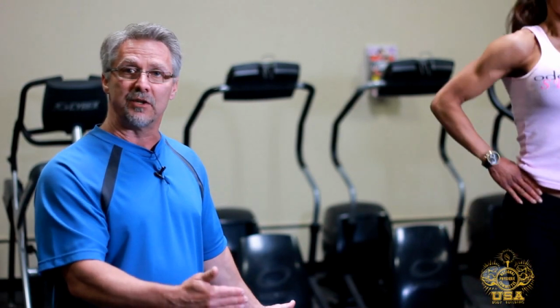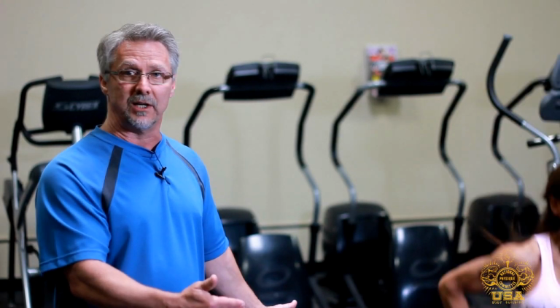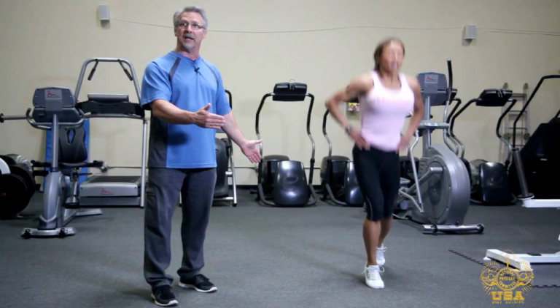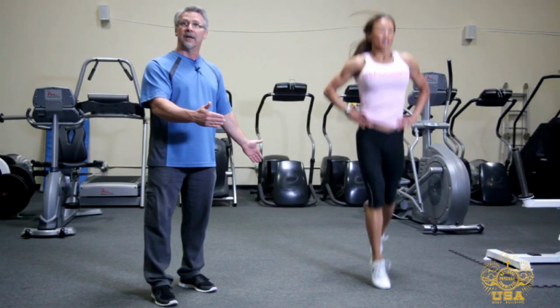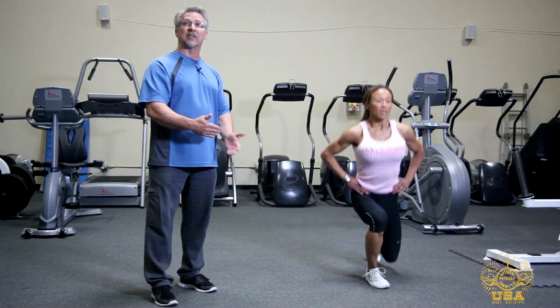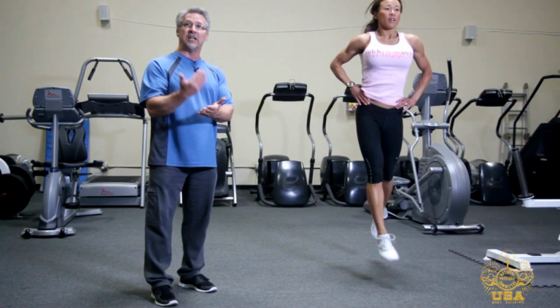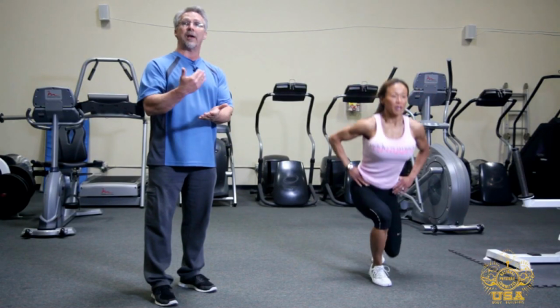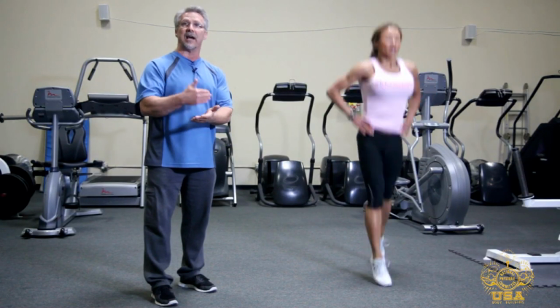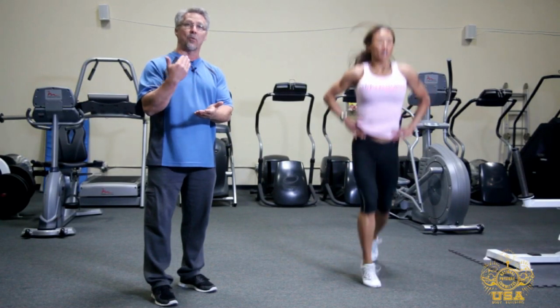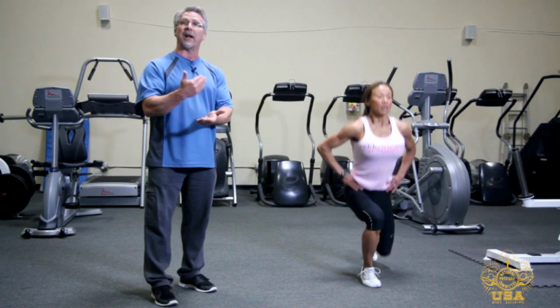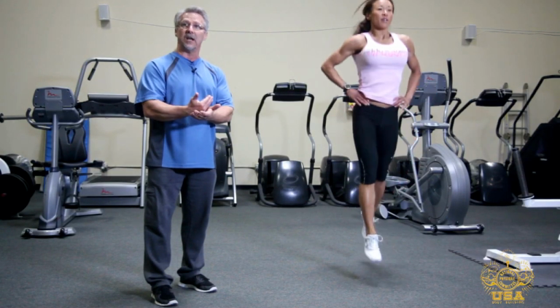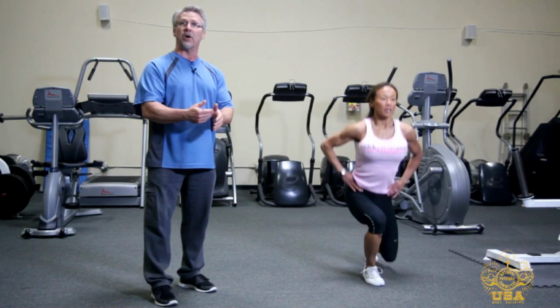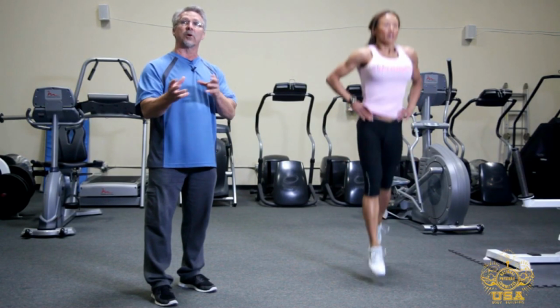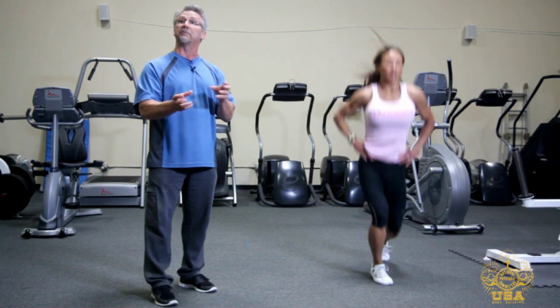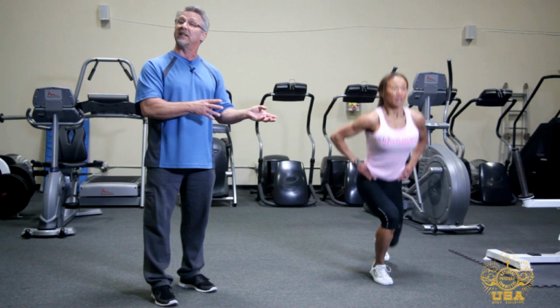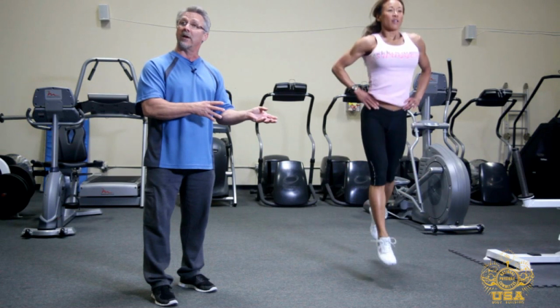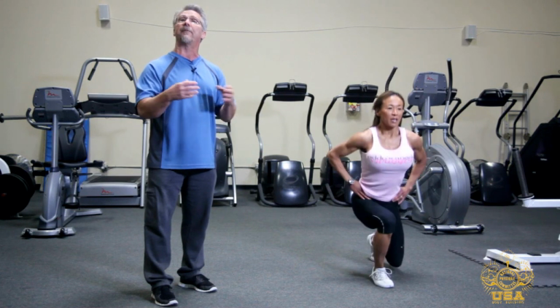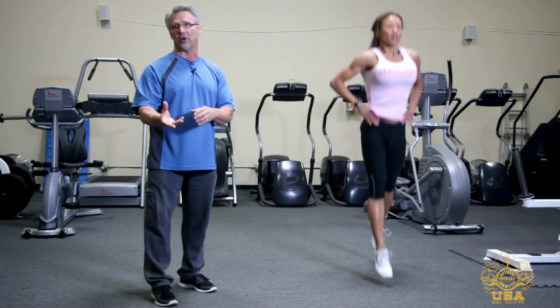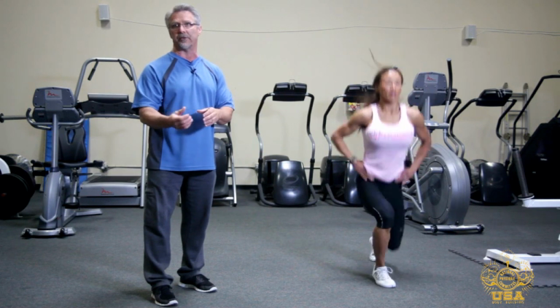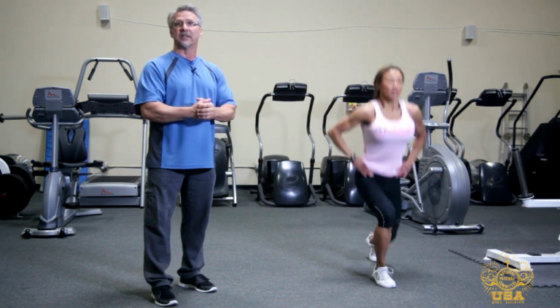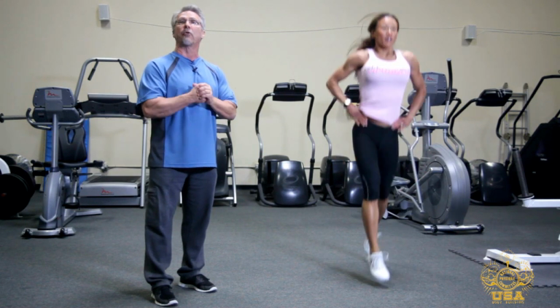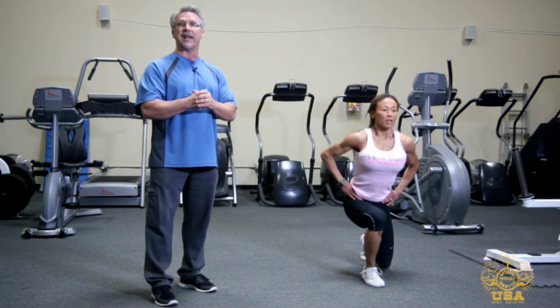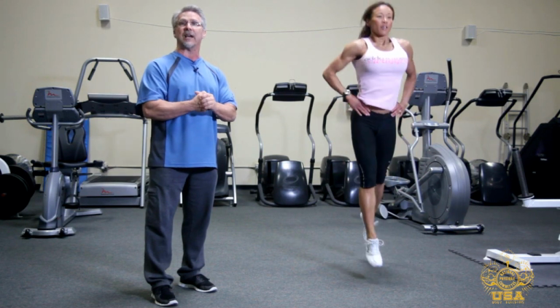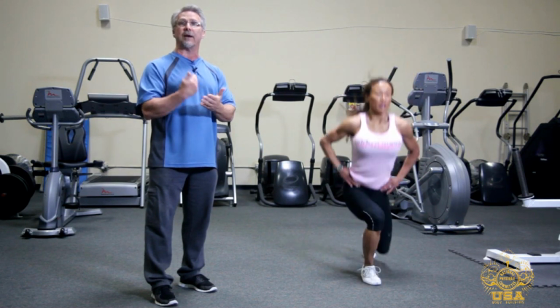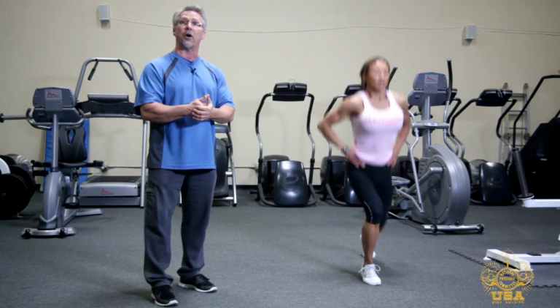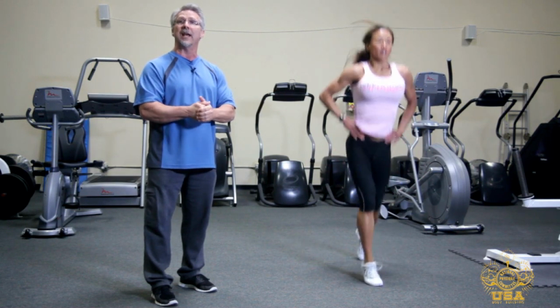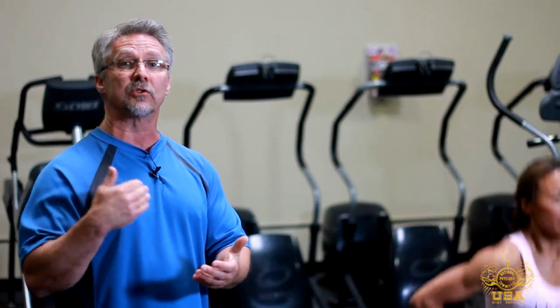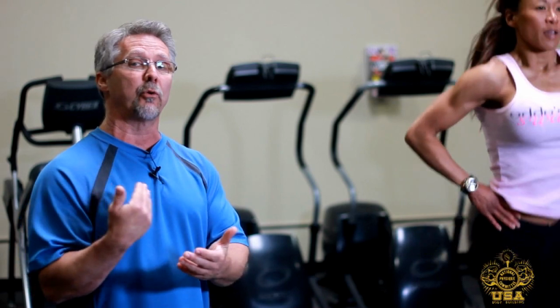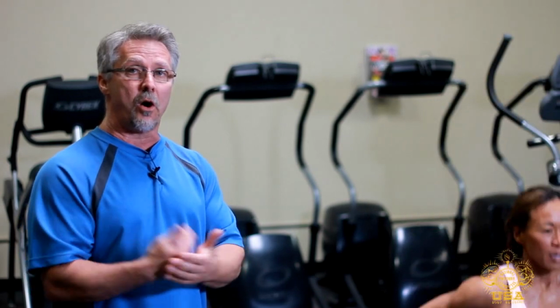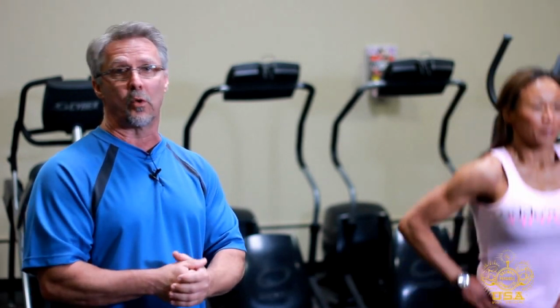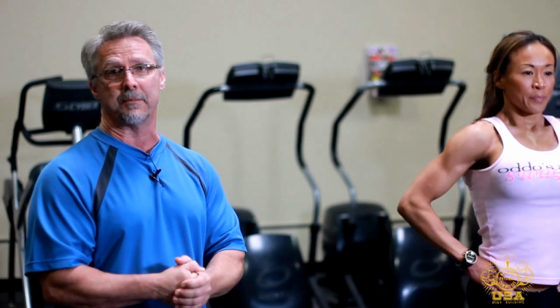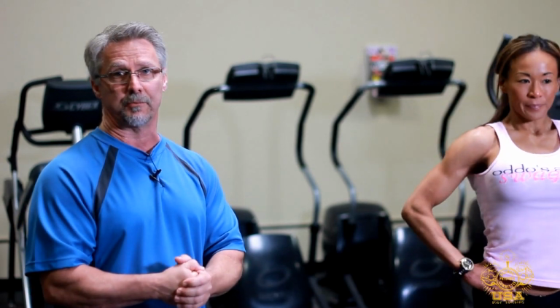This is a continual exercise, one right after the other. What we're going to do is pre-fatigue one leg before we go to the other. This is a great exercise for driving your heart rate and also recruiting all the lower body muscle groups.